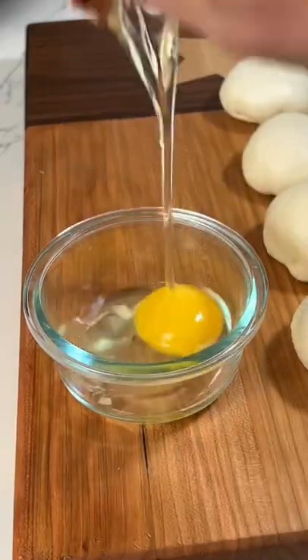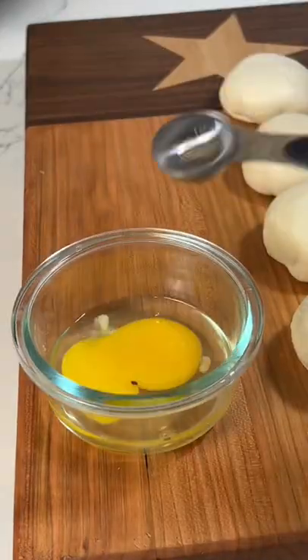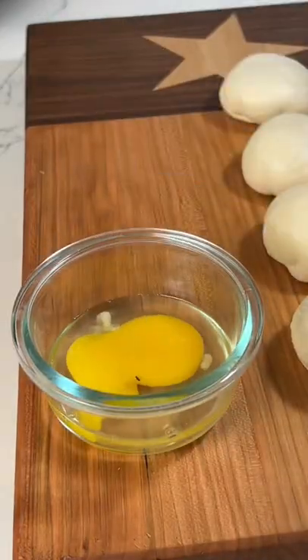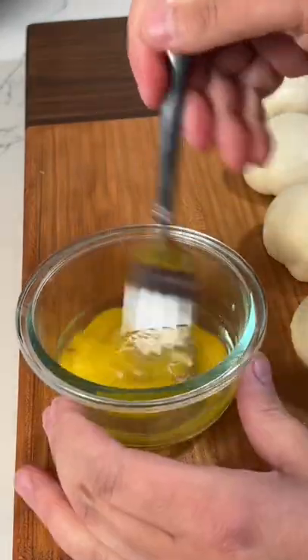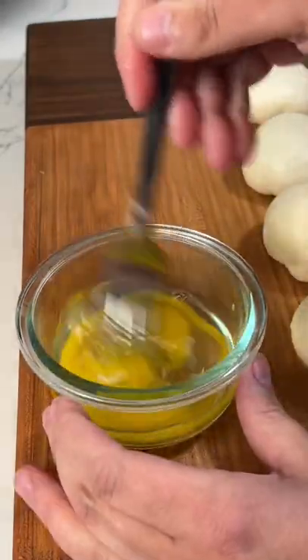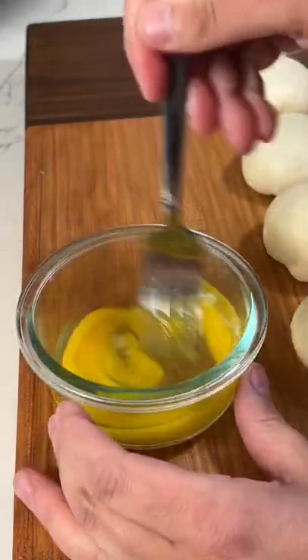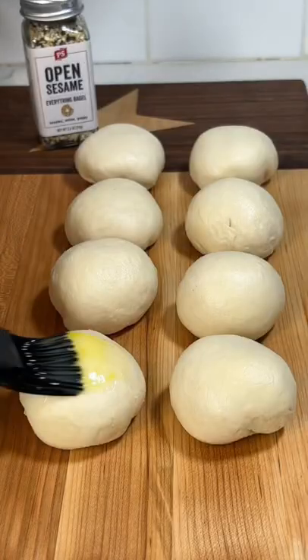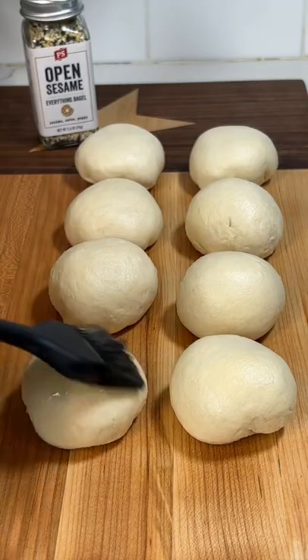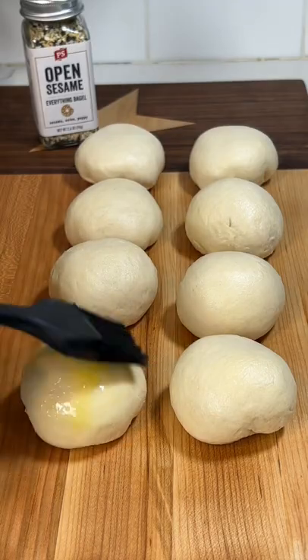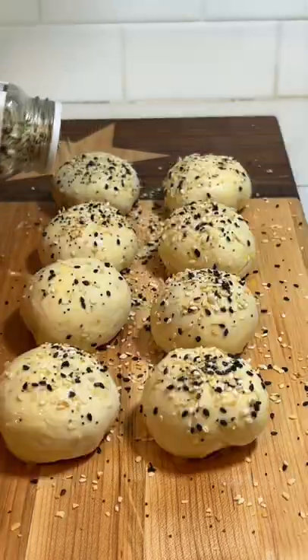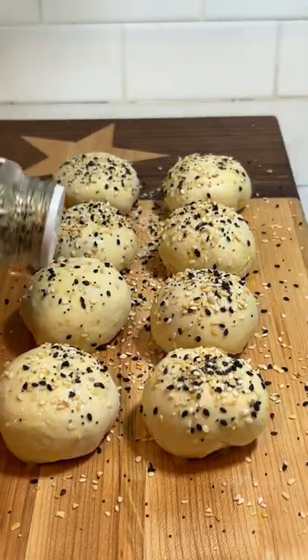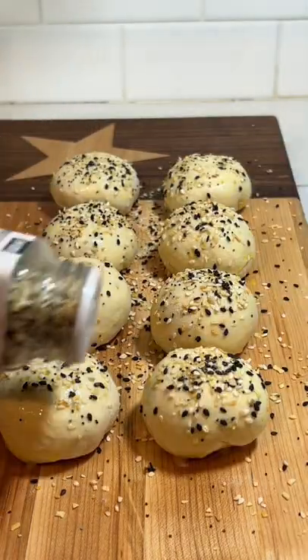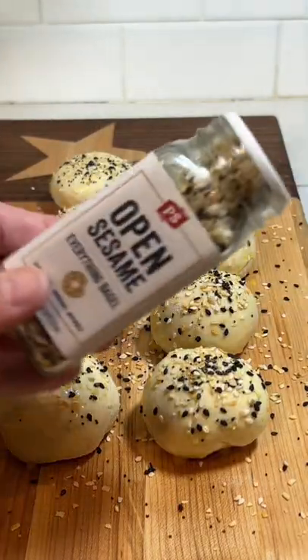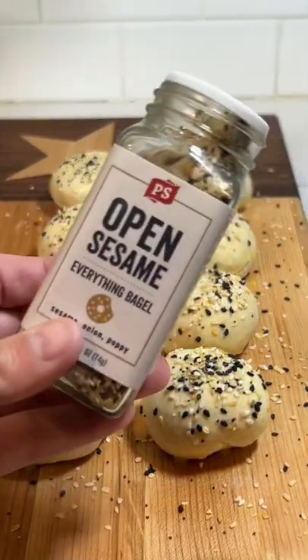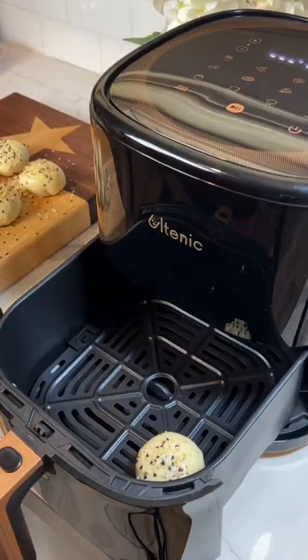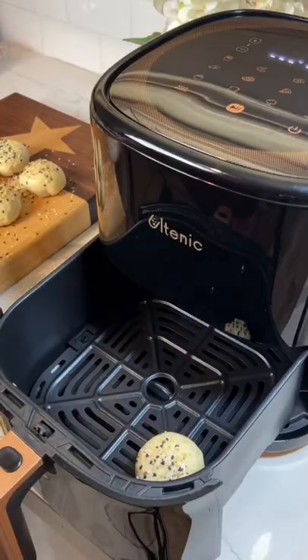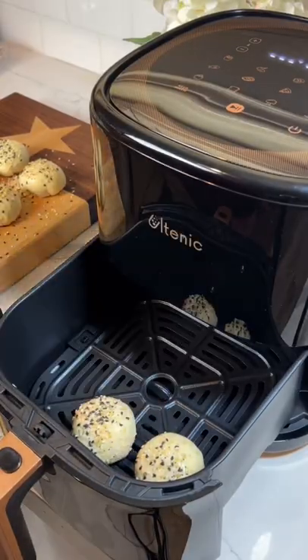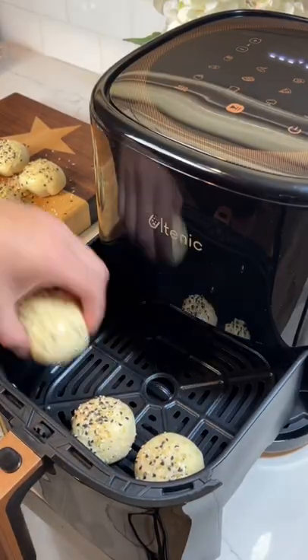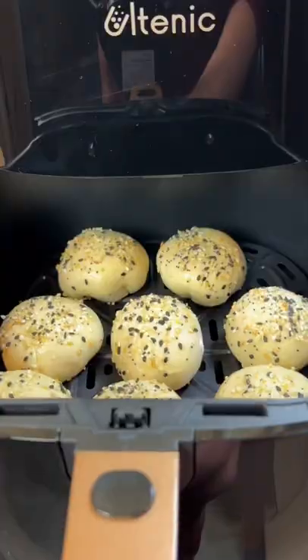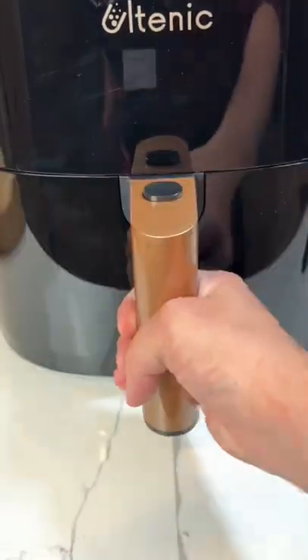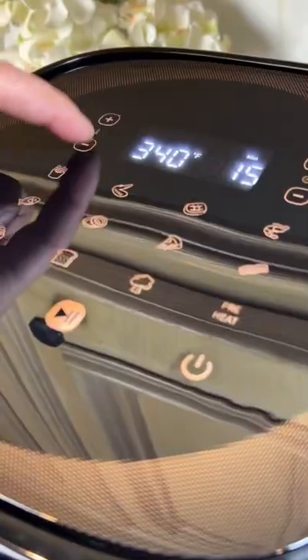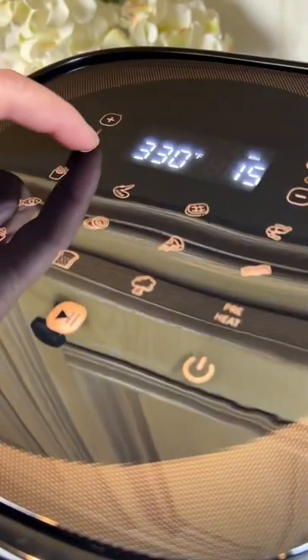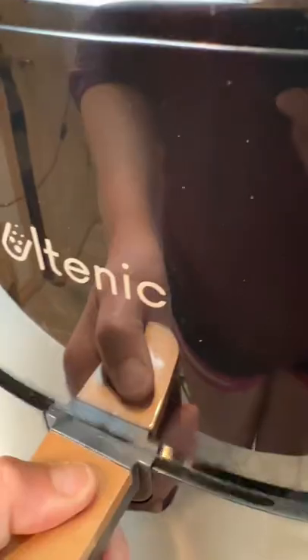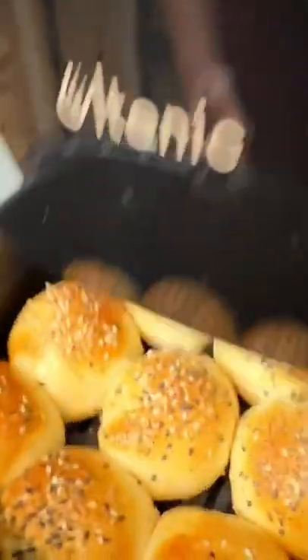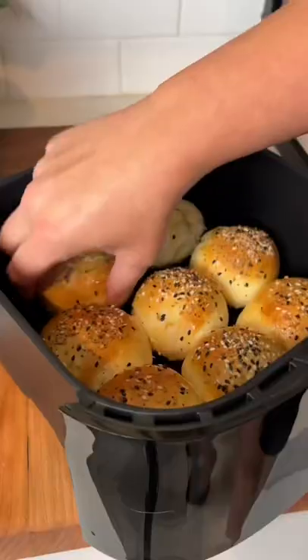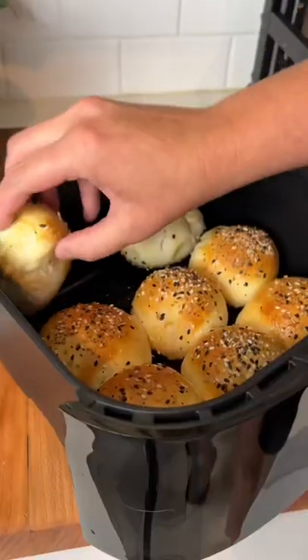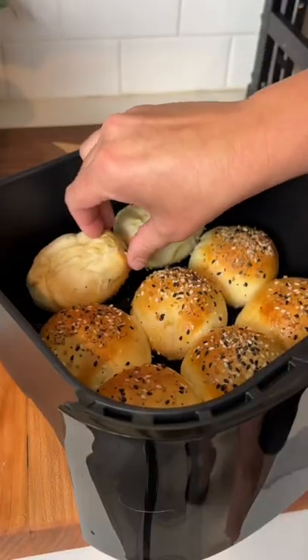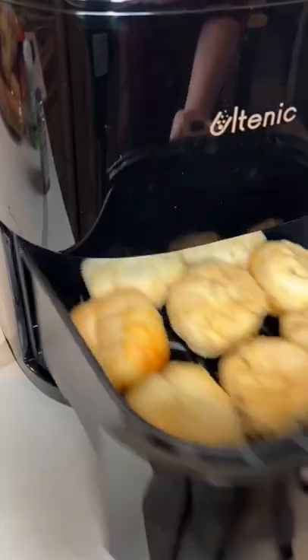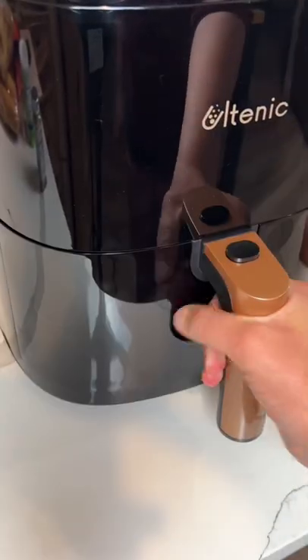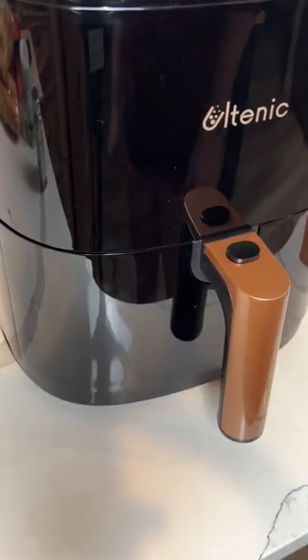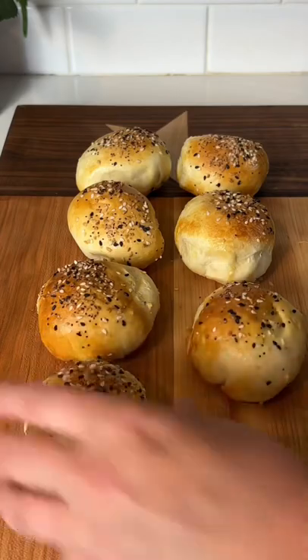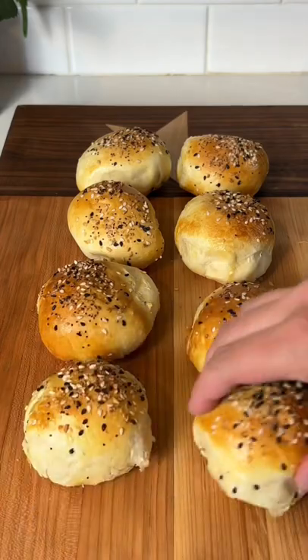Whip up a quick egg wash and brush it over the top of each one, then top them with some everything bagel seasoning. Now they're going in the air fryer at 325 for about five minutes, then give them a flip and cook for another three to four minutes until they're golden brown on both sides.